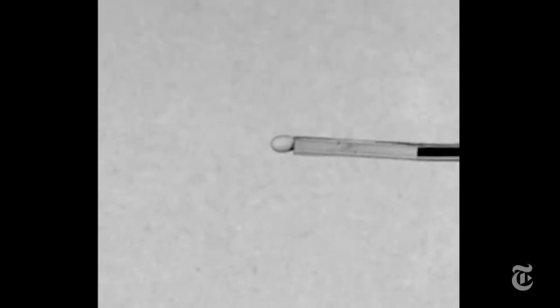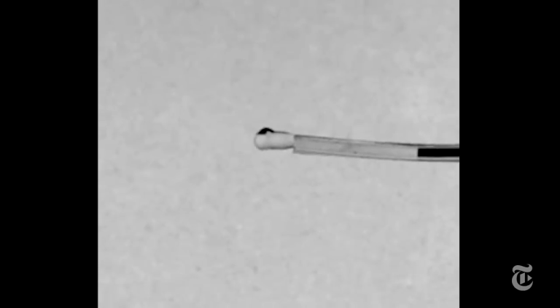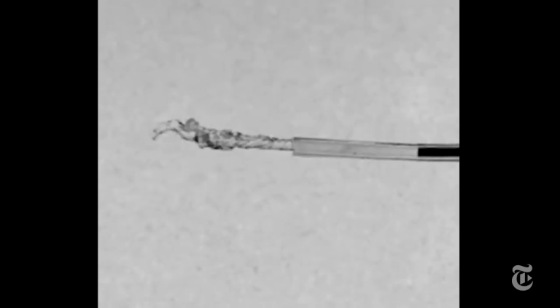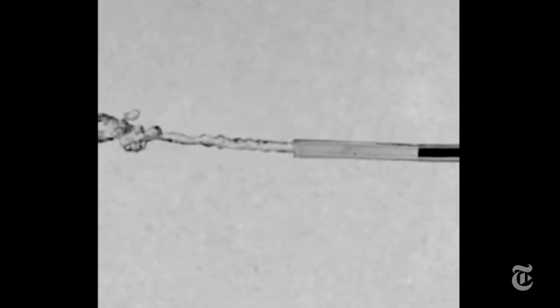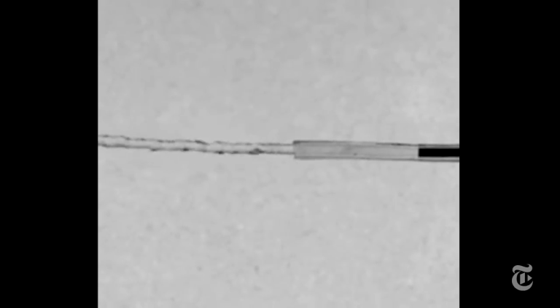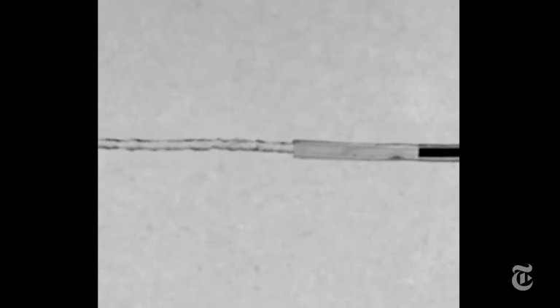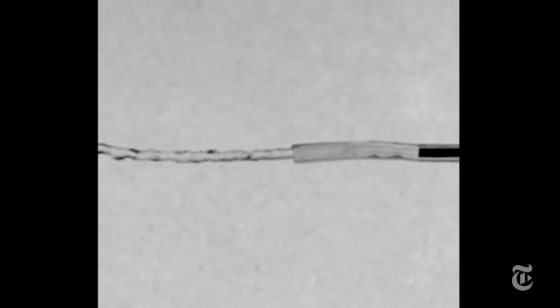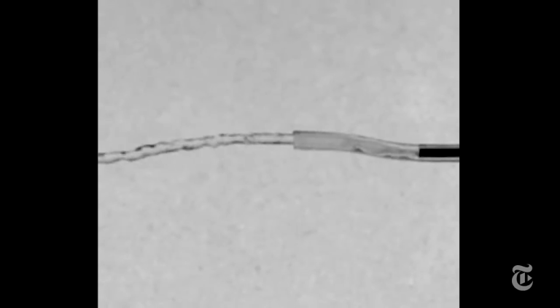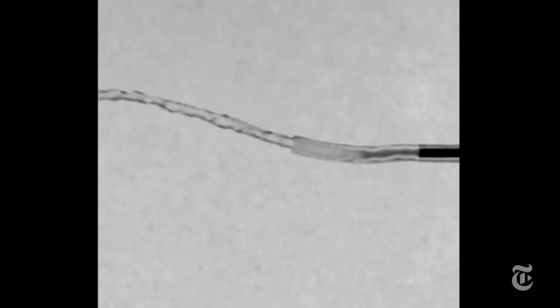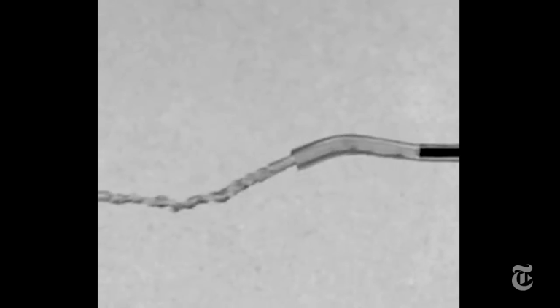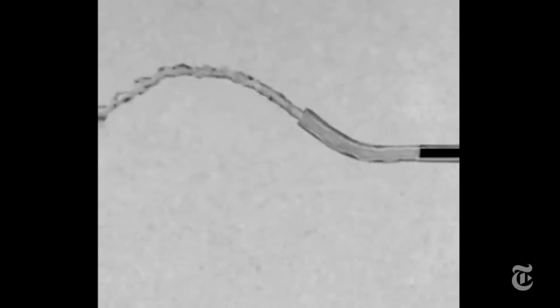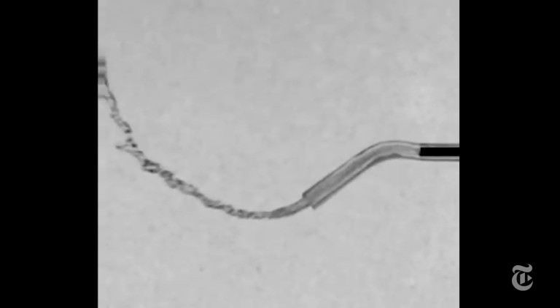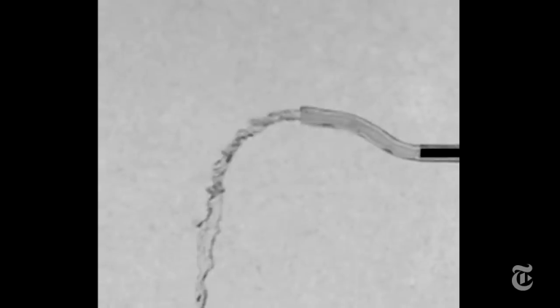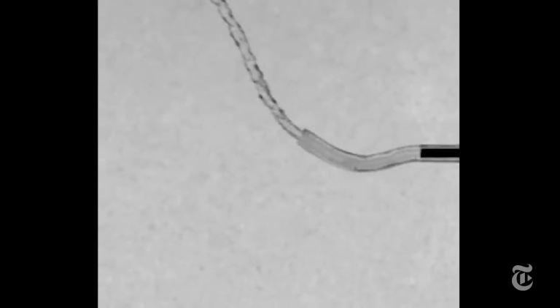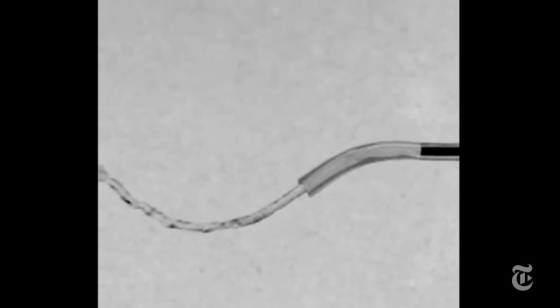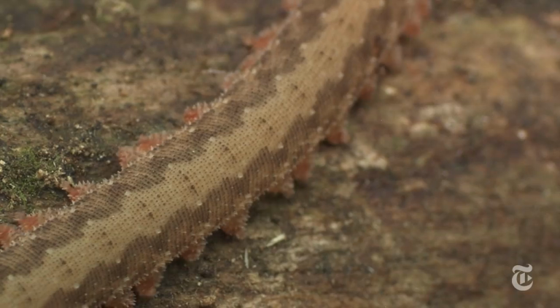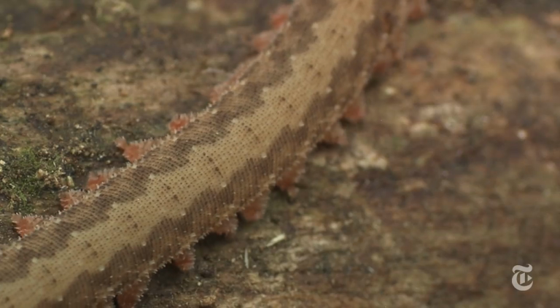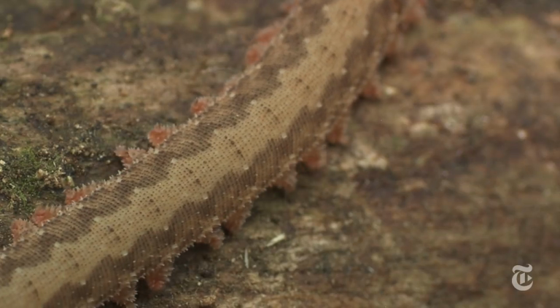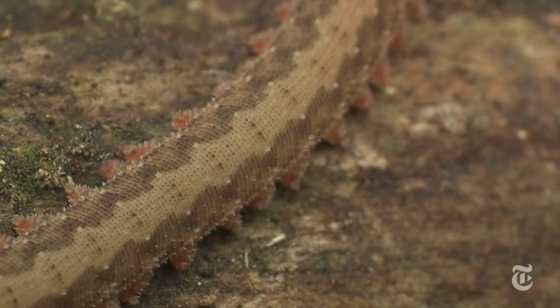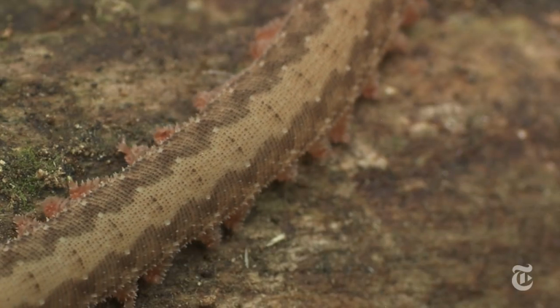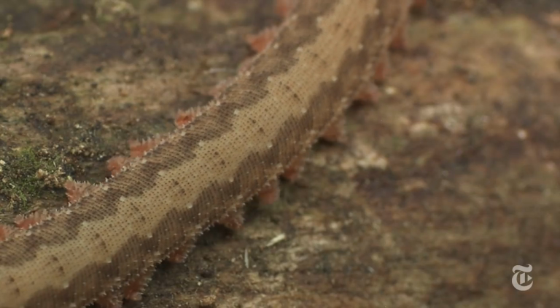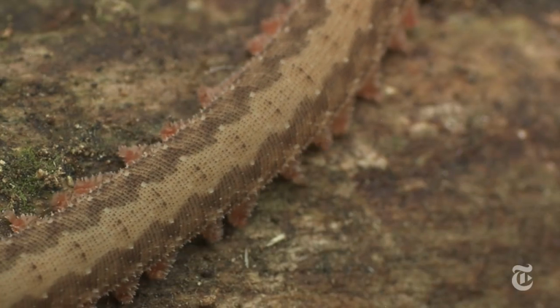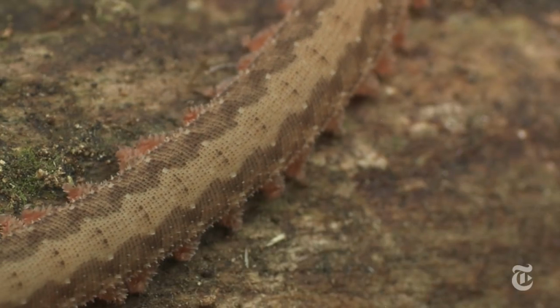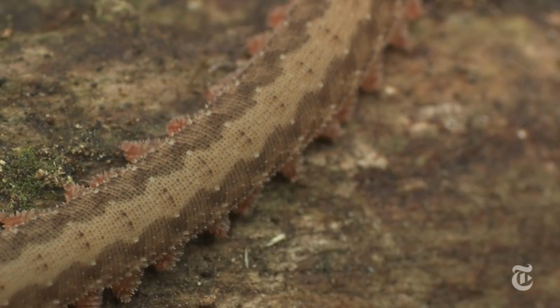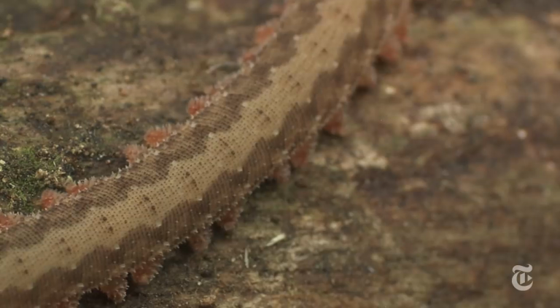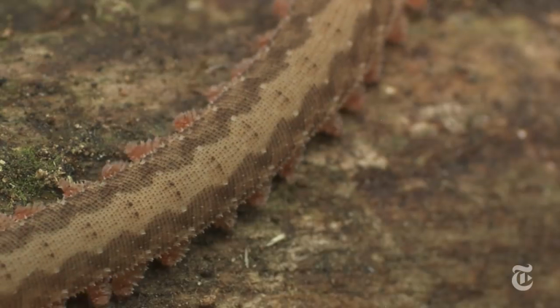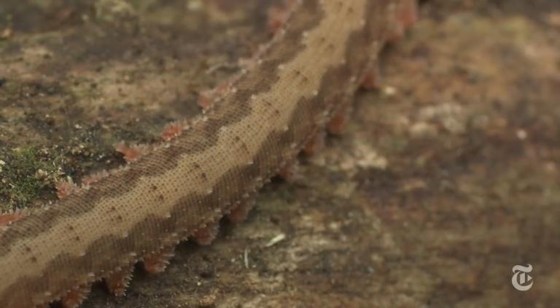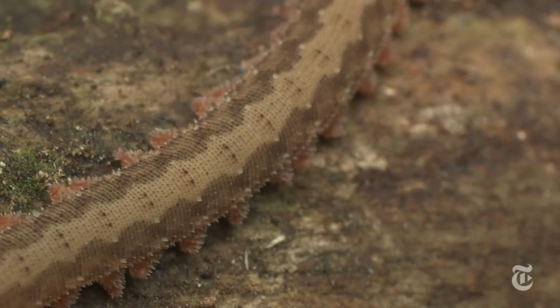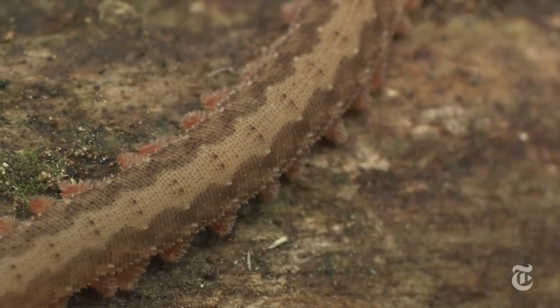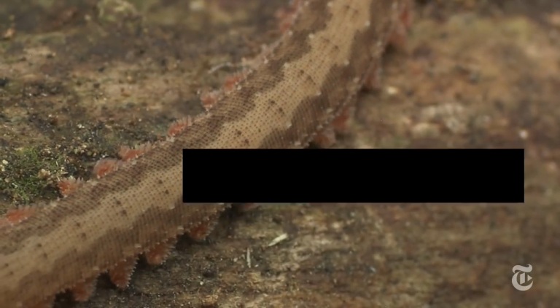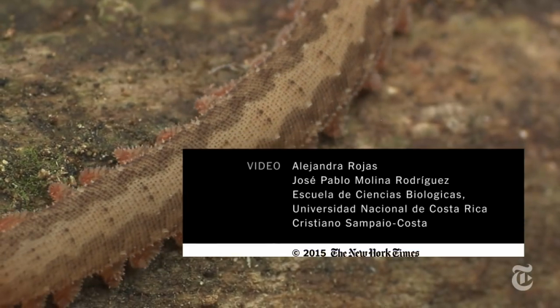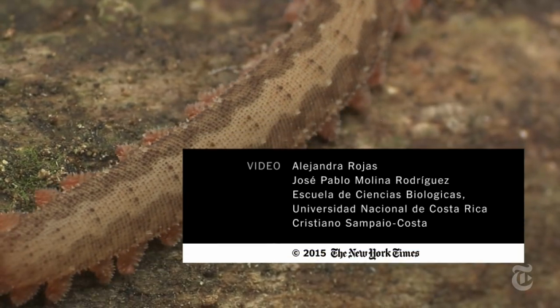The researchers made an artificial version, but they need to miniaturize it more. There's a whole world of microscopic manufacturing that could use such a simple, effective spraying system.